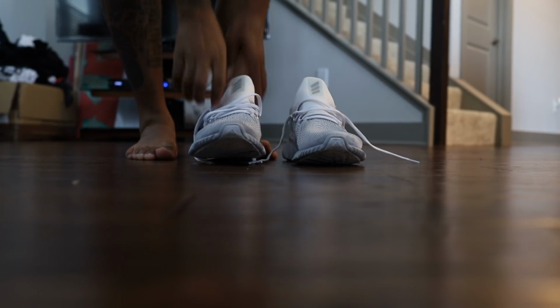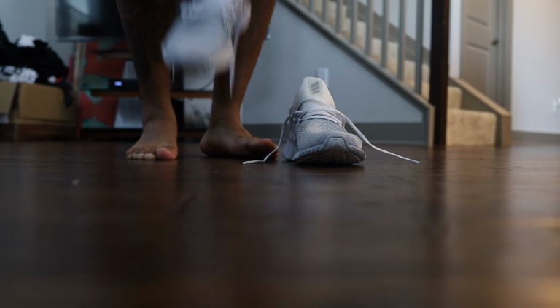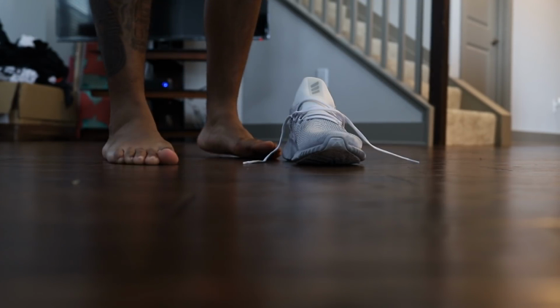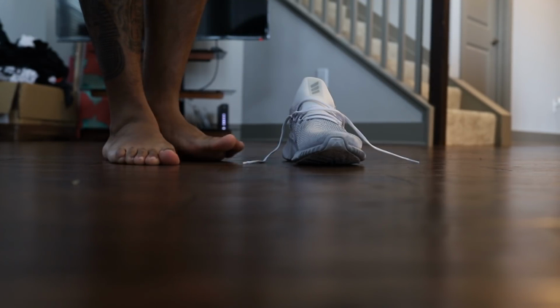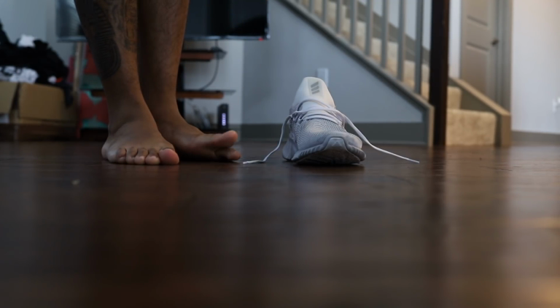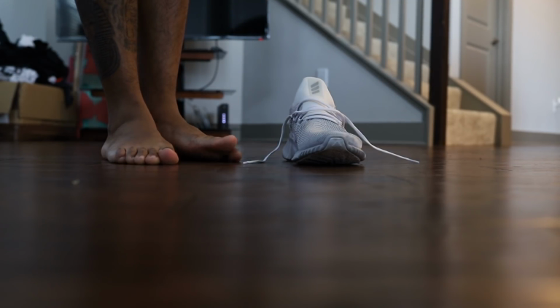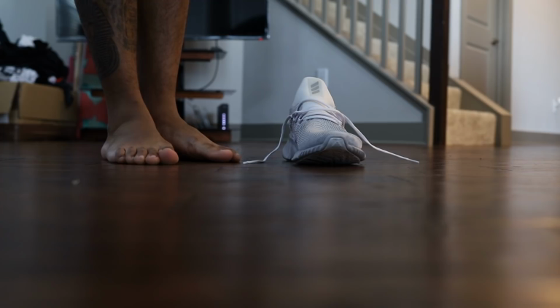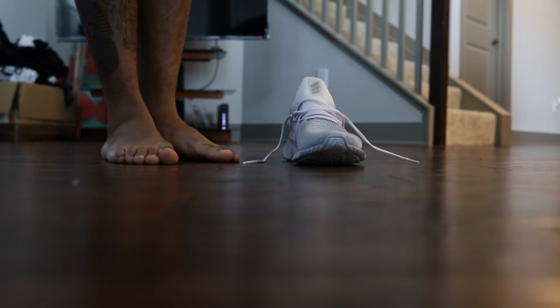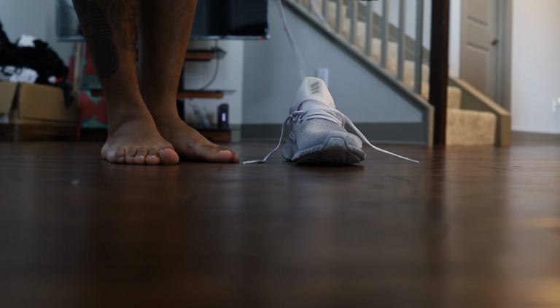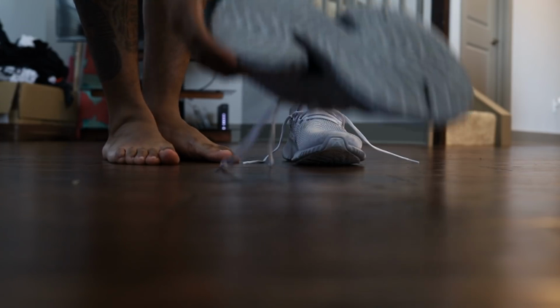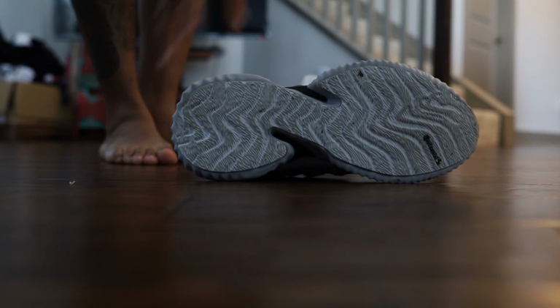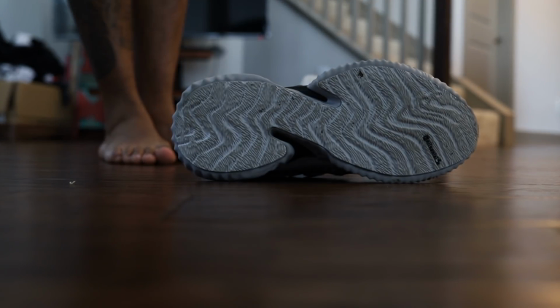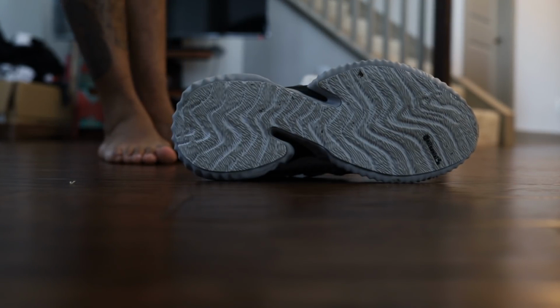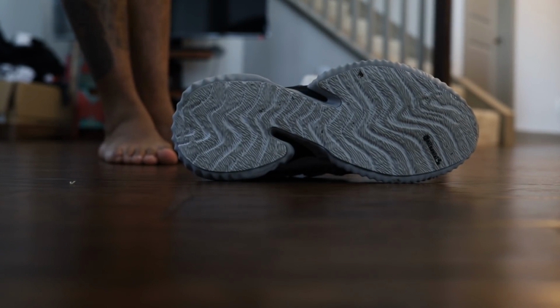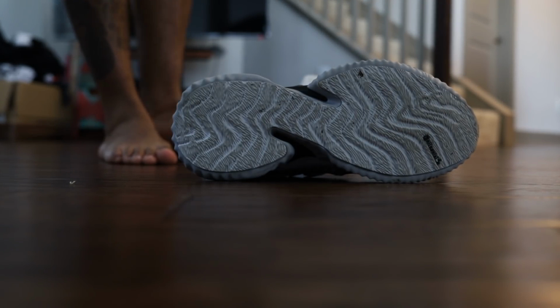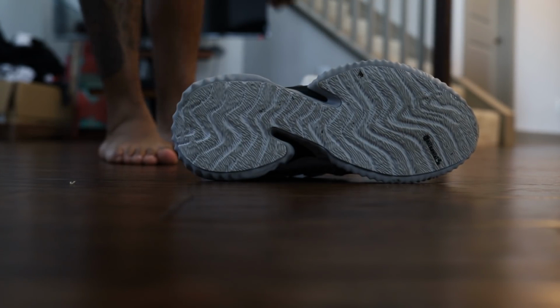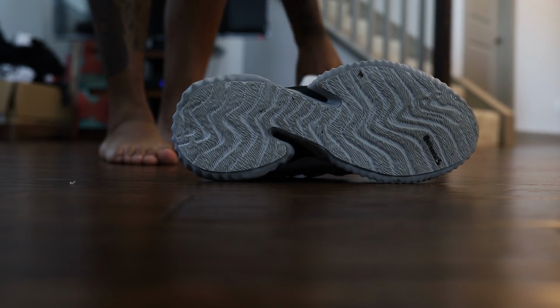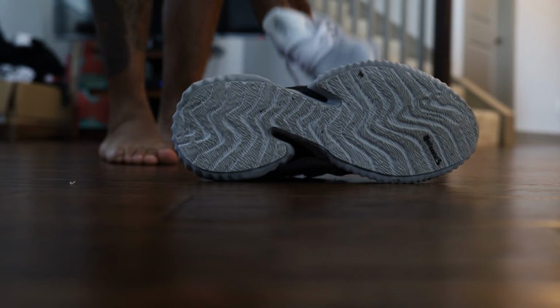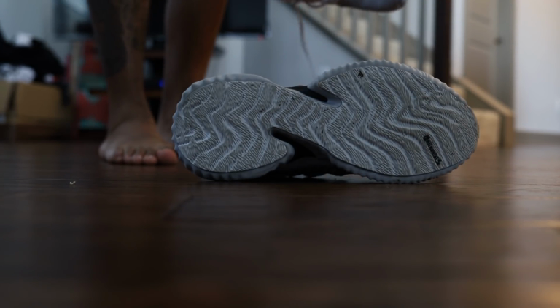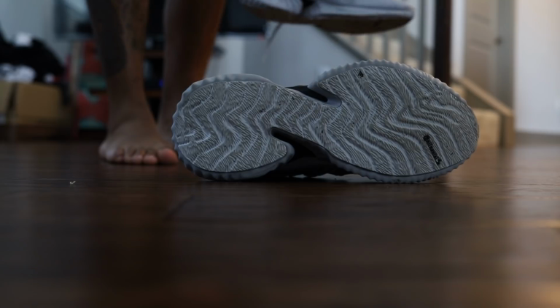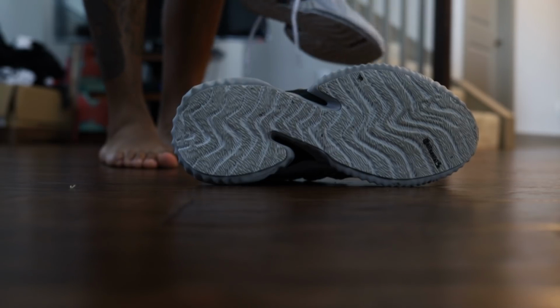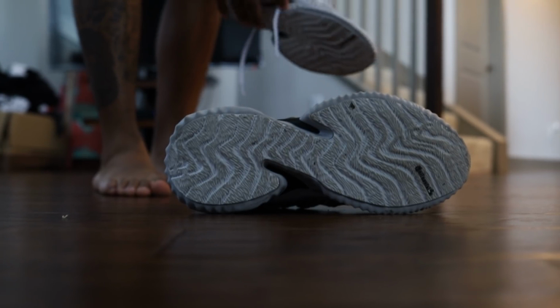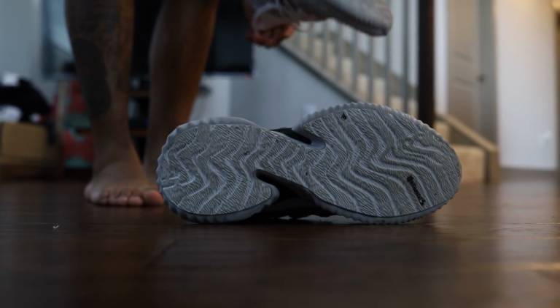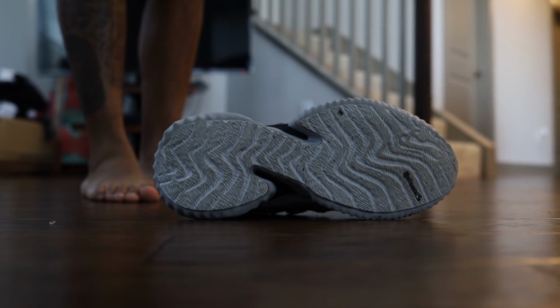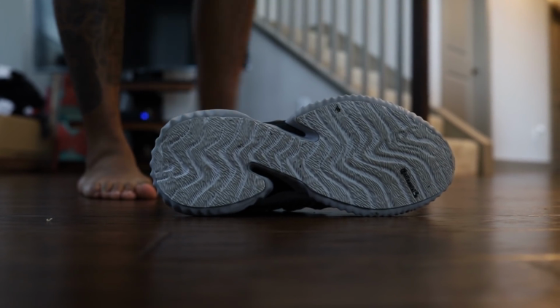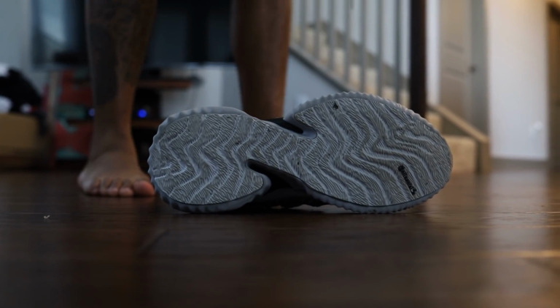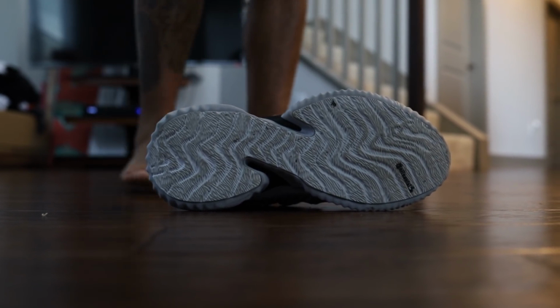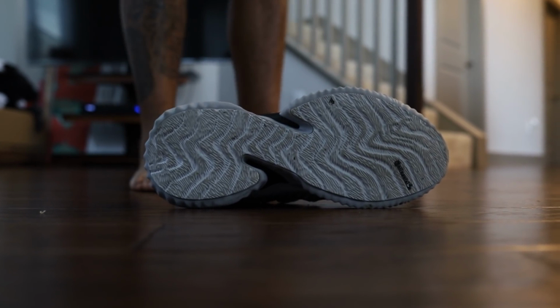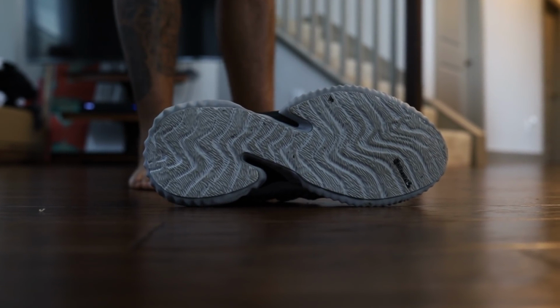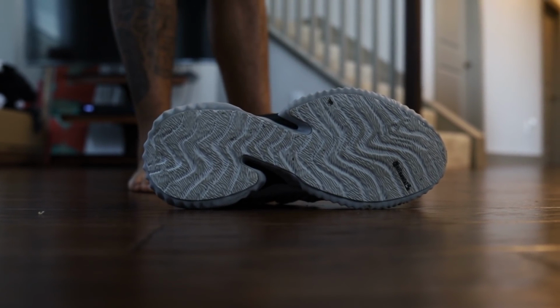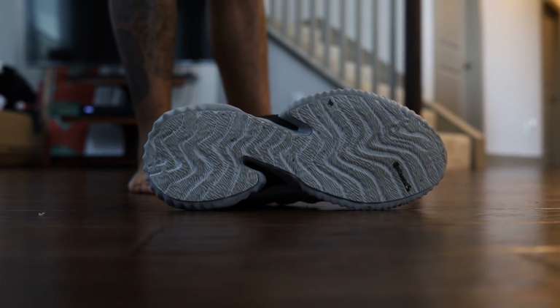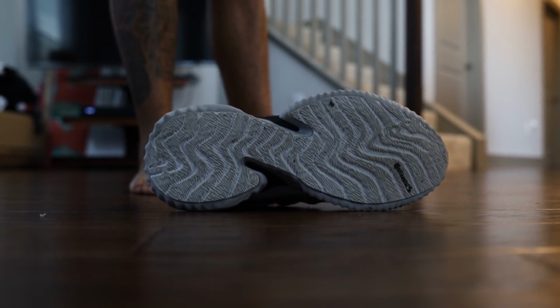Hey man, it's Pat, it's dope man. I'm about to try out these new outfit belts. Well, I'm not really about to try them out — as you see, I already walked in them, ran in them. This is a shoe designed for long distance and comfort.